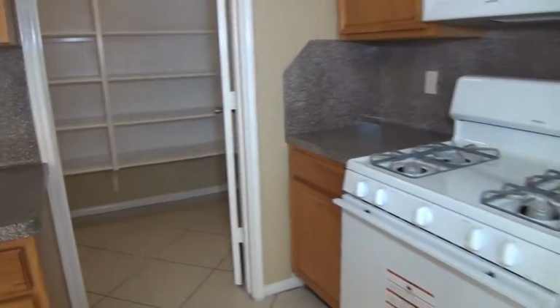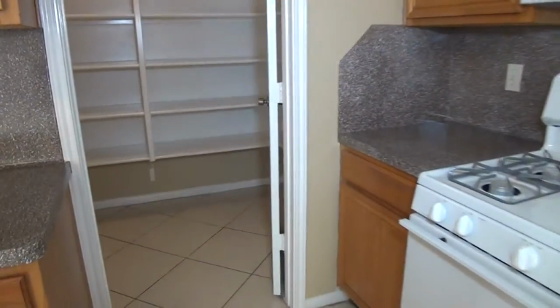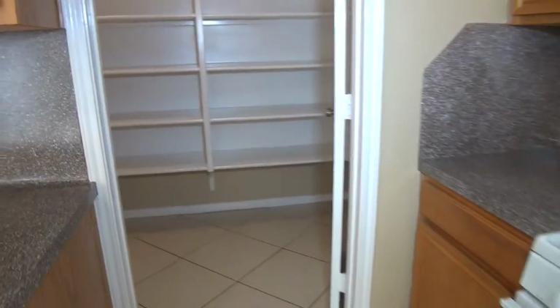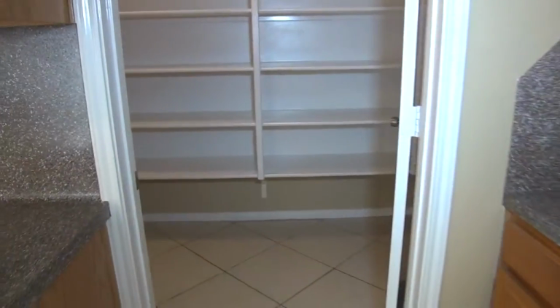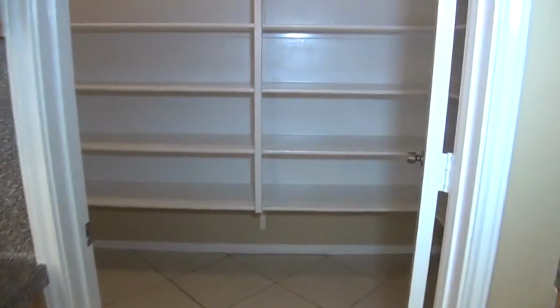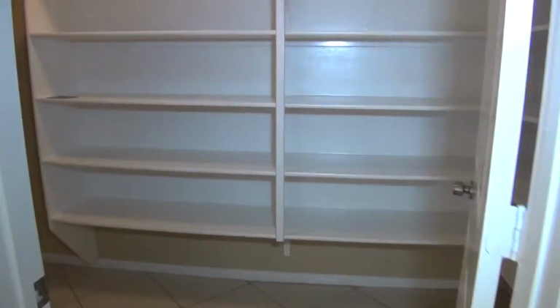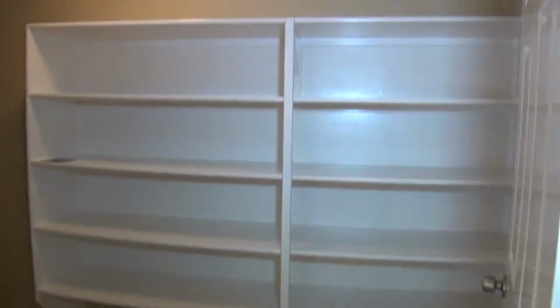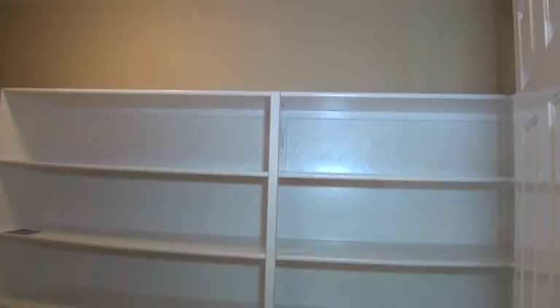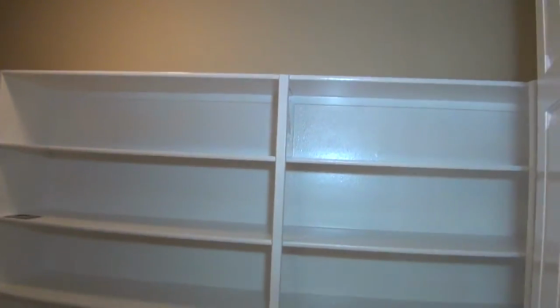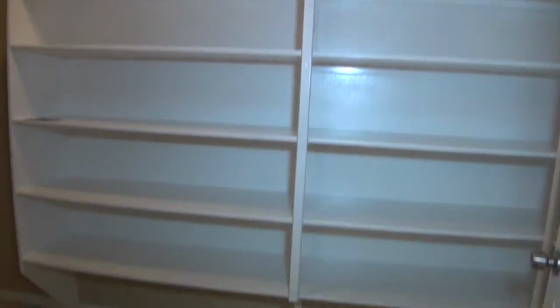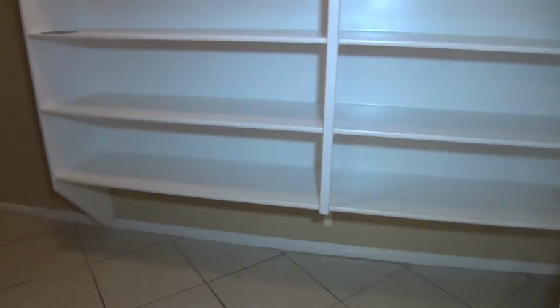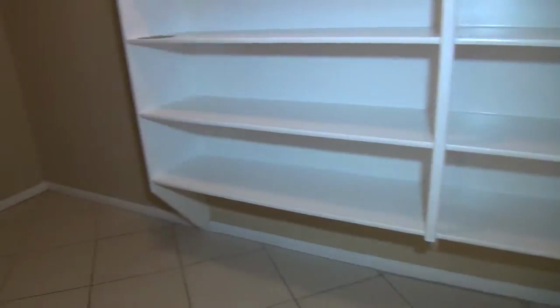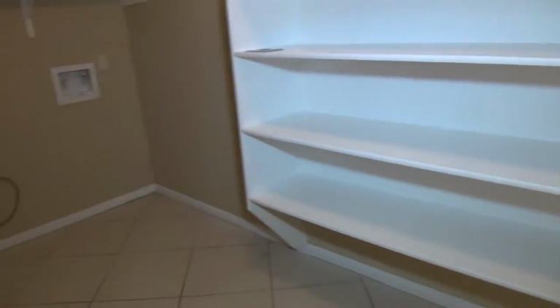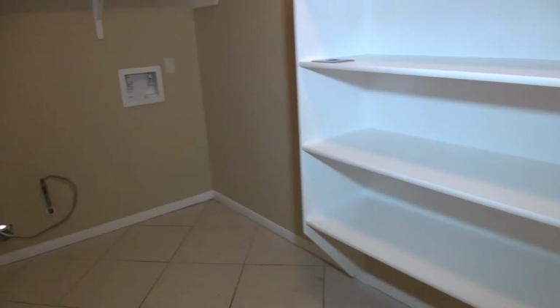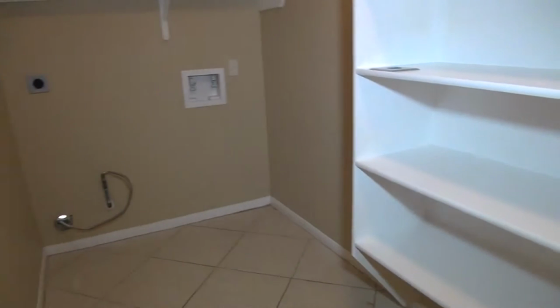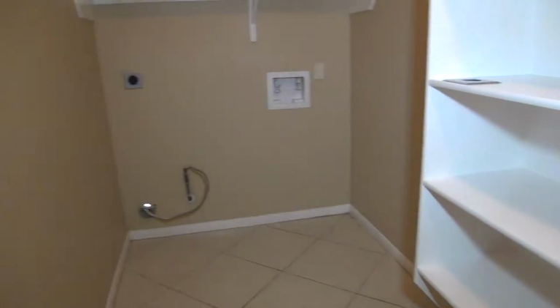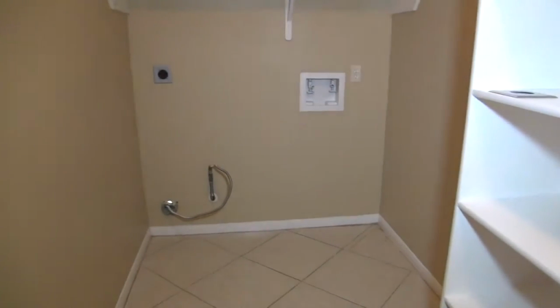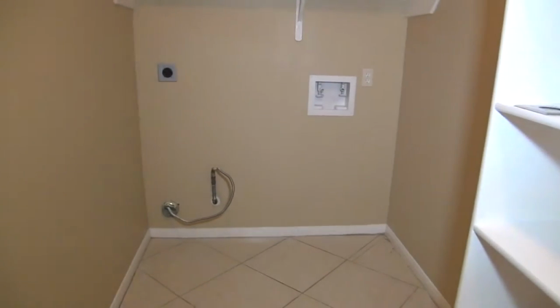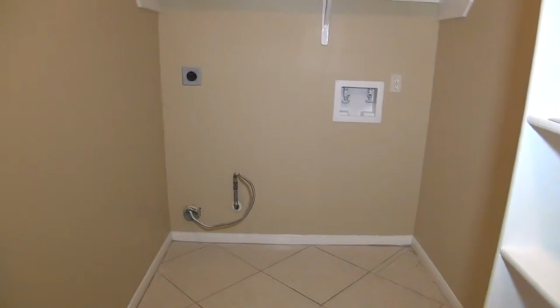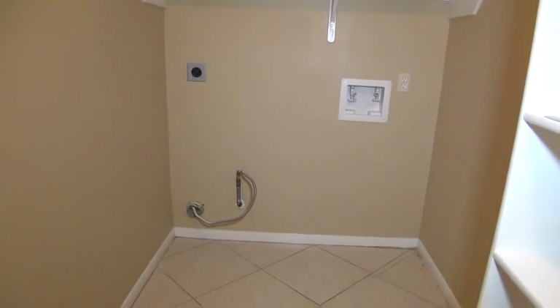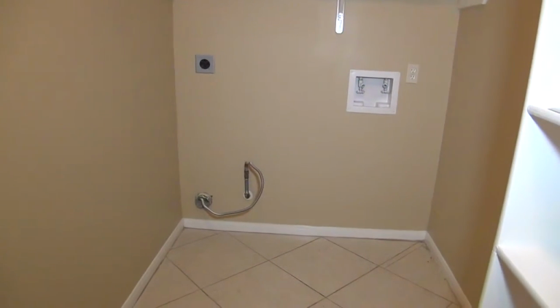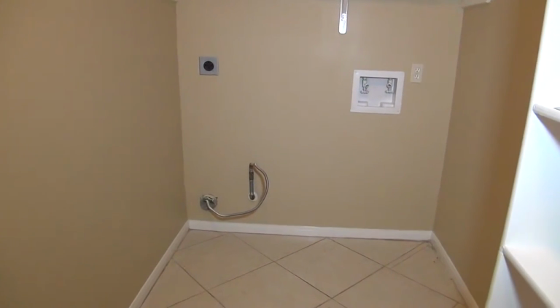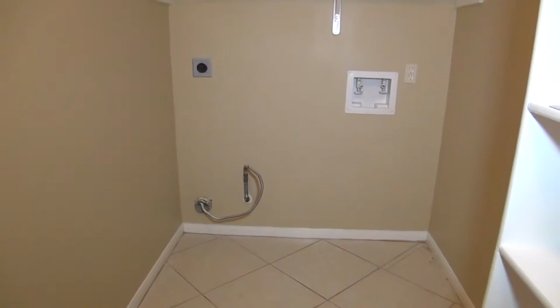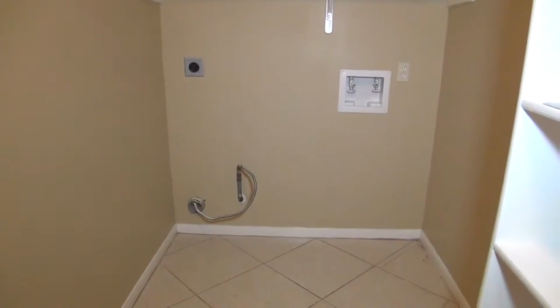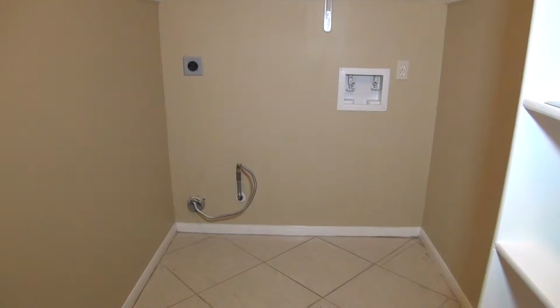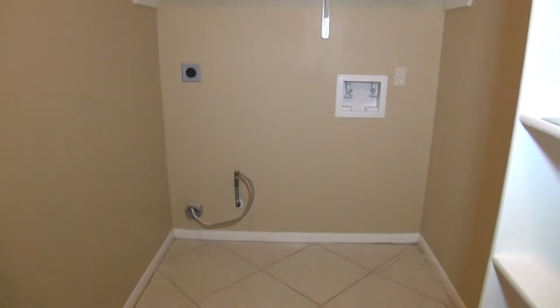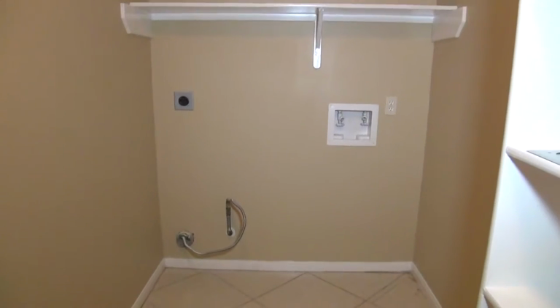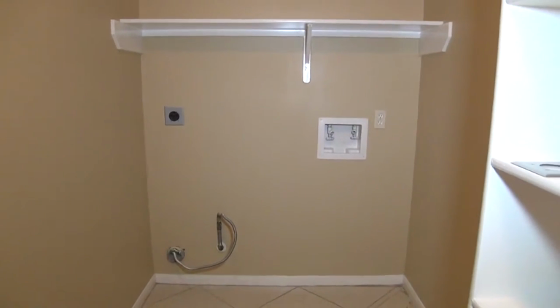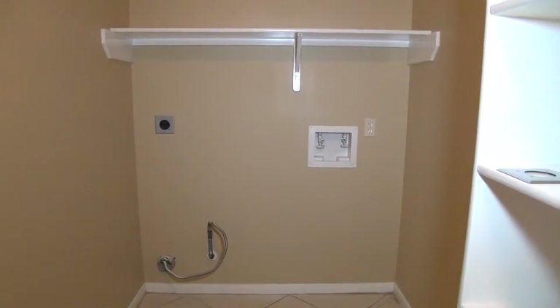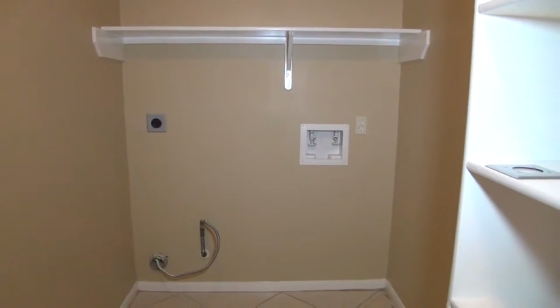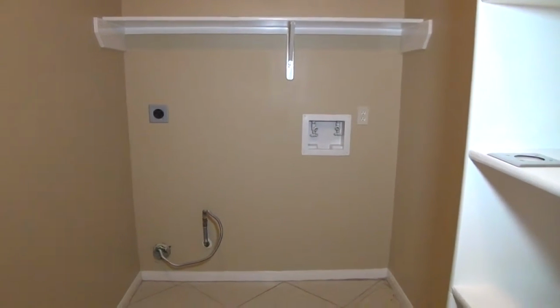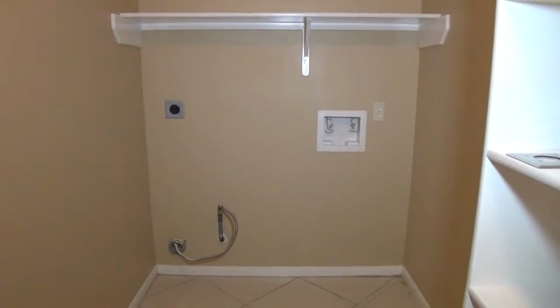Off of the kitchen we have the large pantry with lots of shelving space, and your washer/dryer hookups. Looks like you have the option of a gas or electric dryer, and the washer hose hookups.